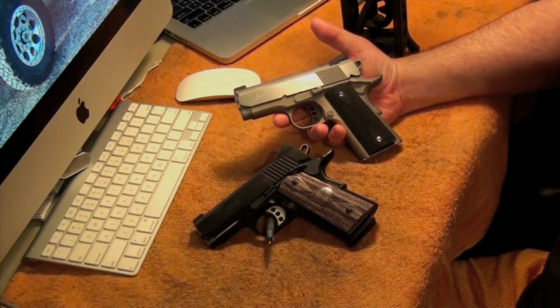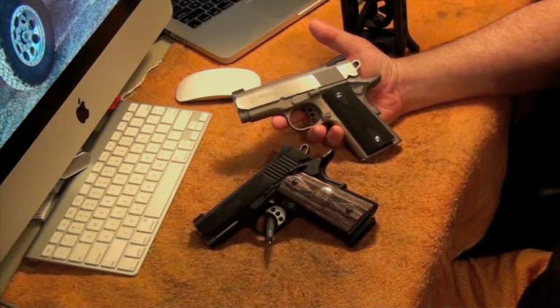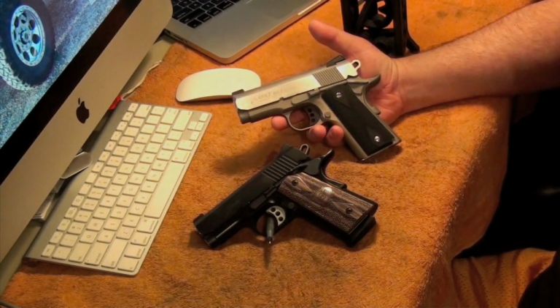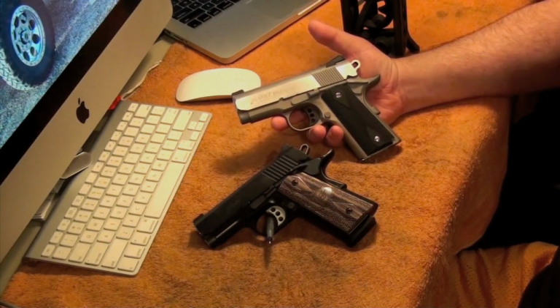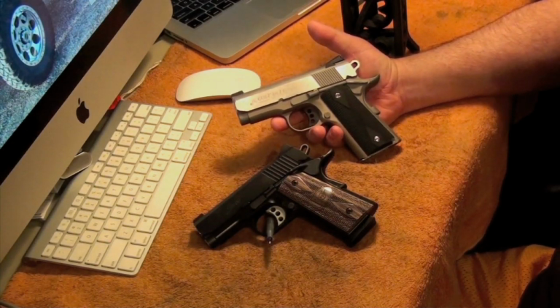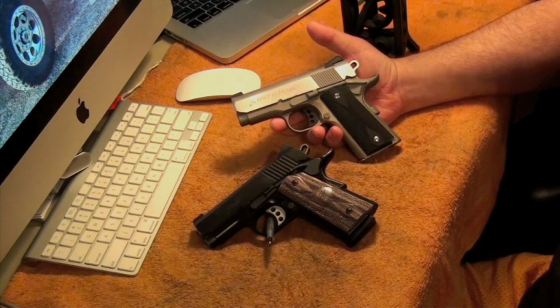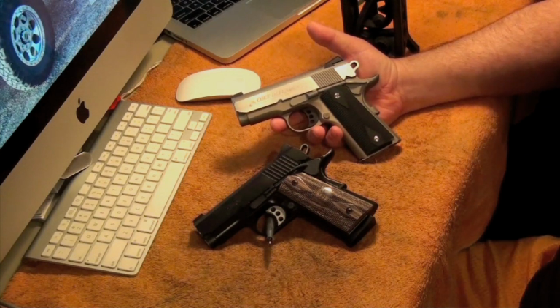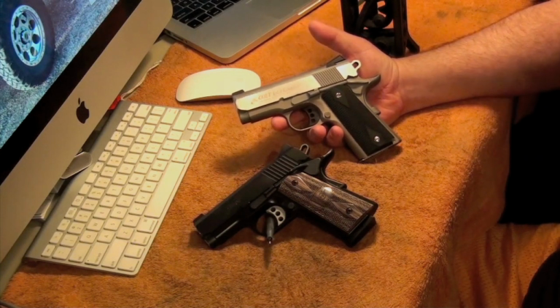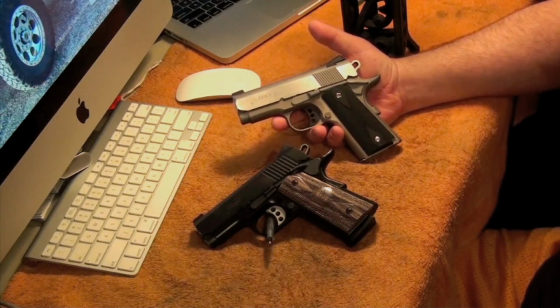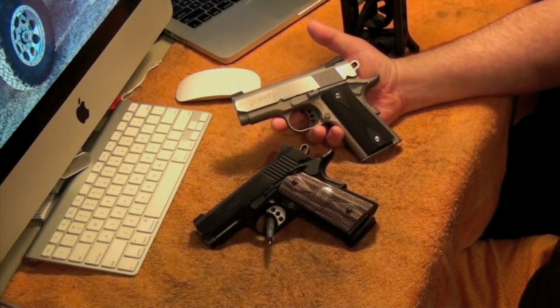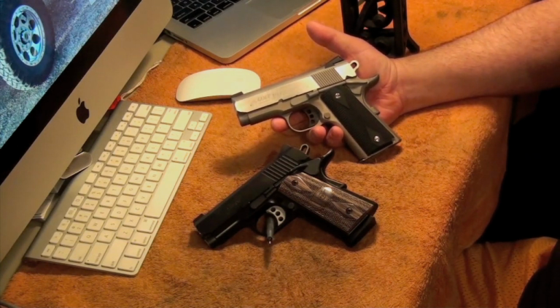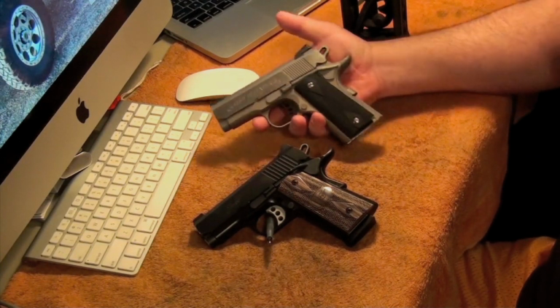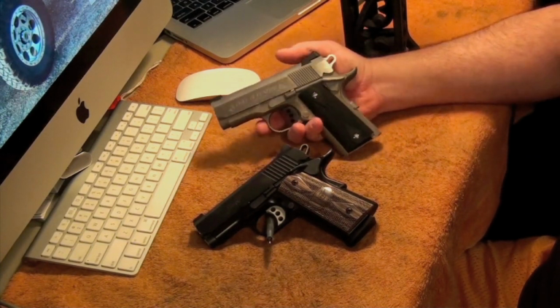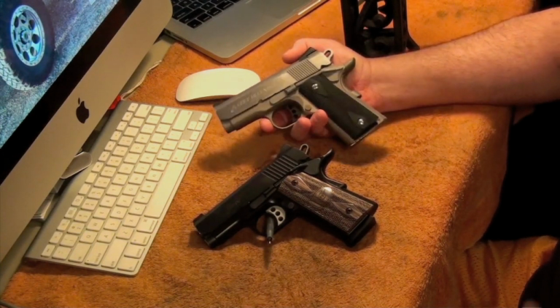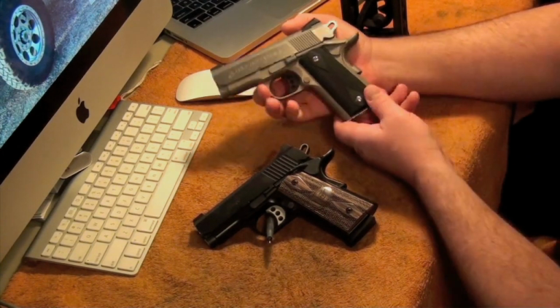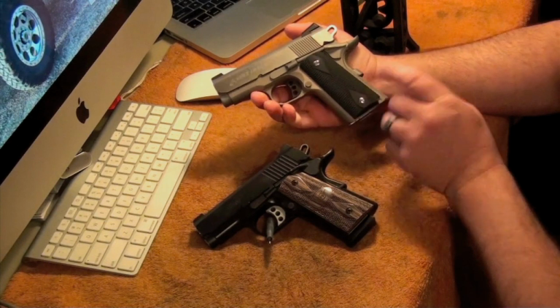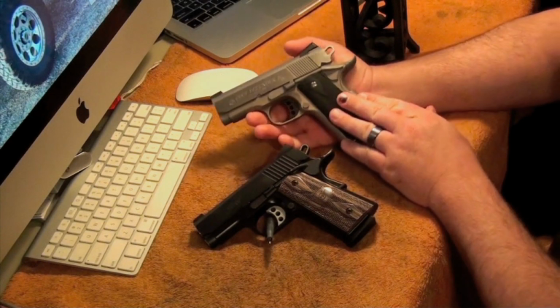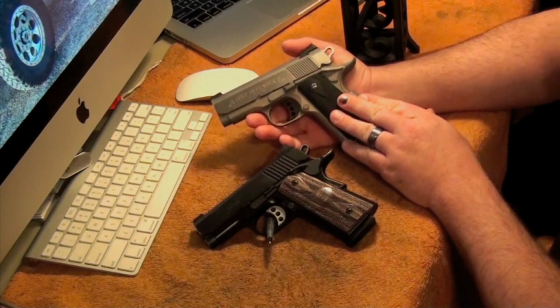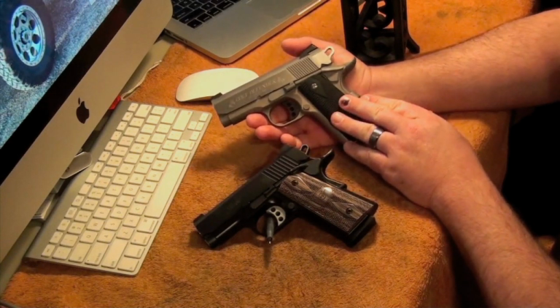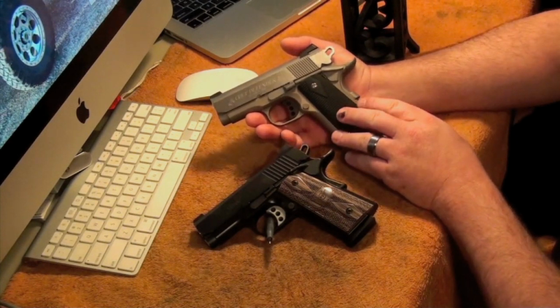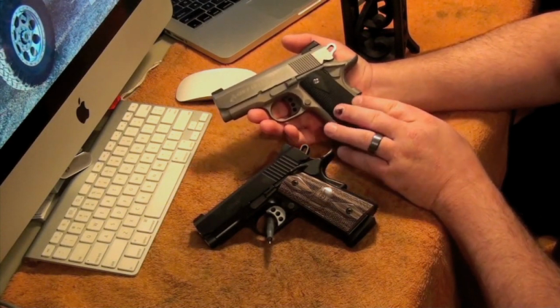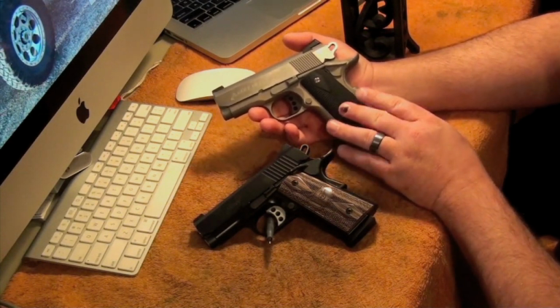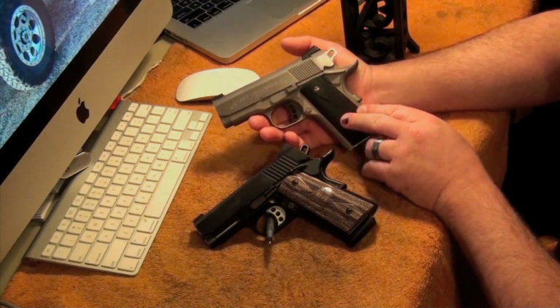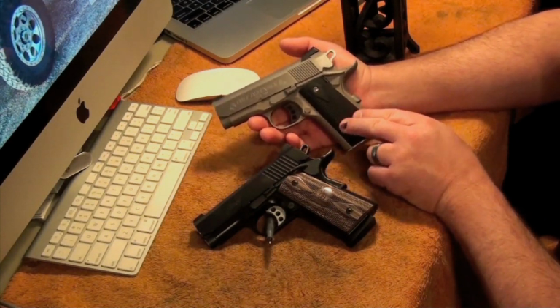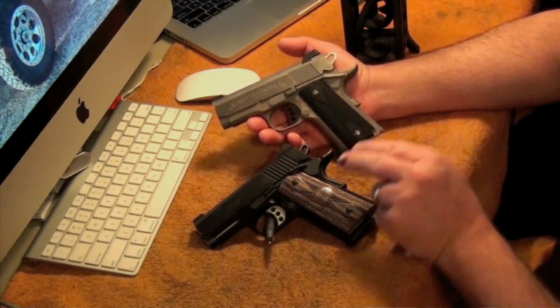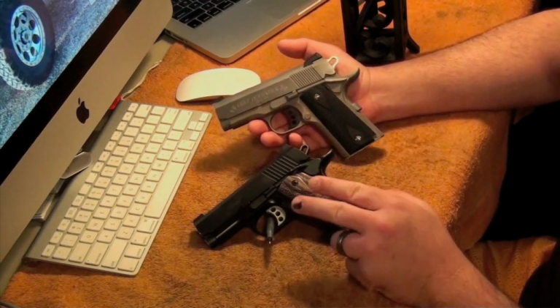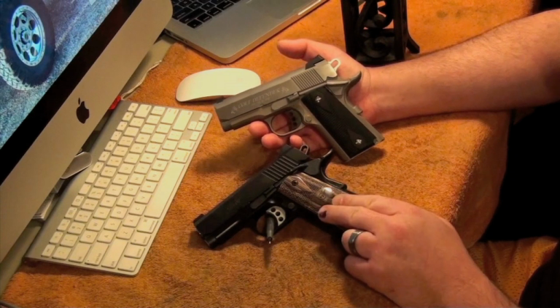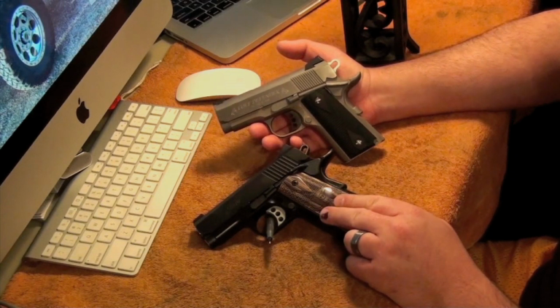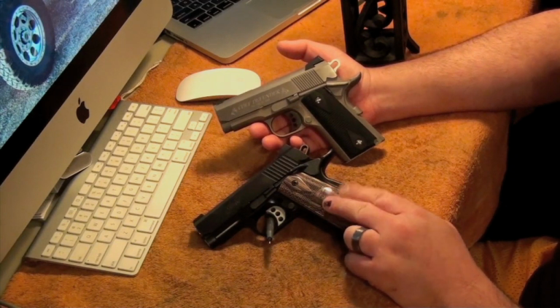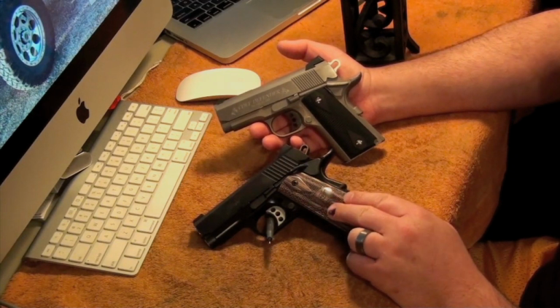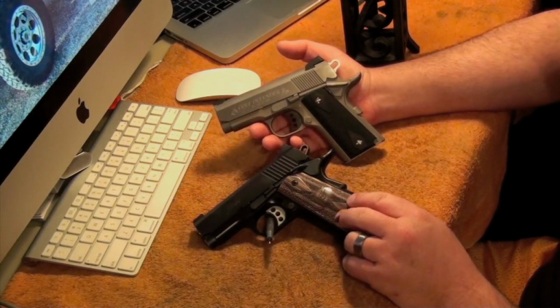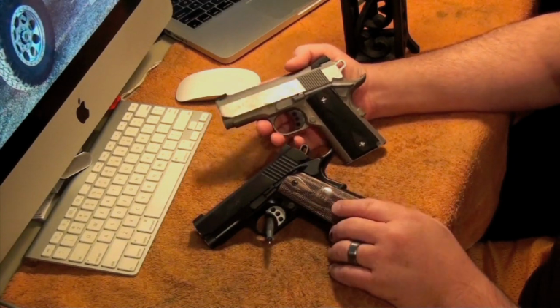I've got two 3-inch carry pistols. I saw a lot of people on YouTube talking about how they wanted to see a comparison between the Colt Defender 3-inch stainless and the Kimber Ultra Carry.